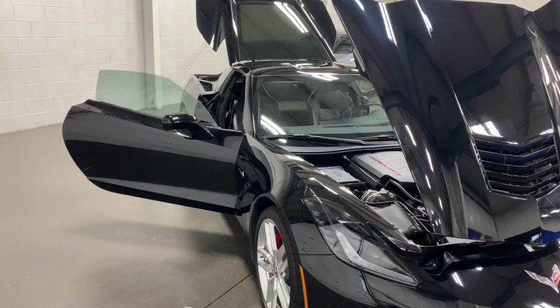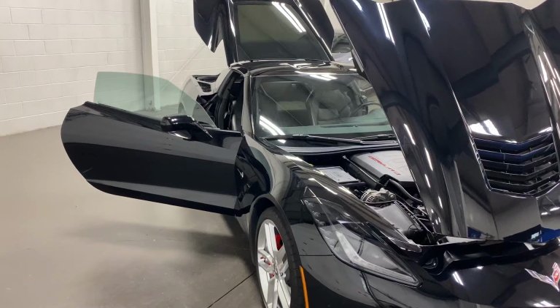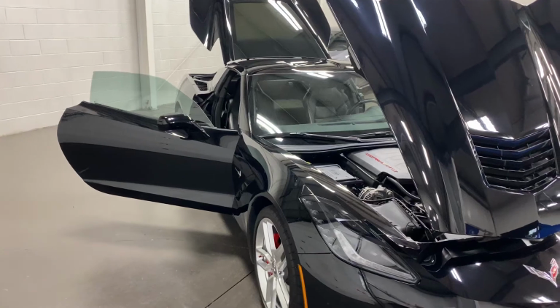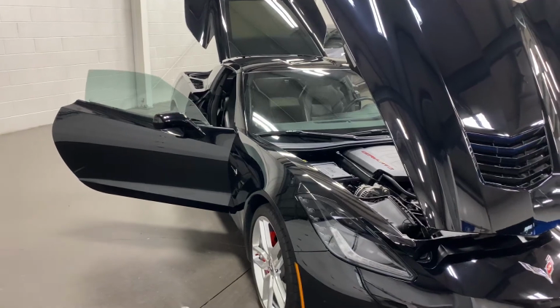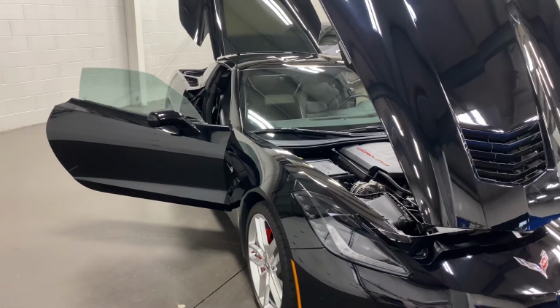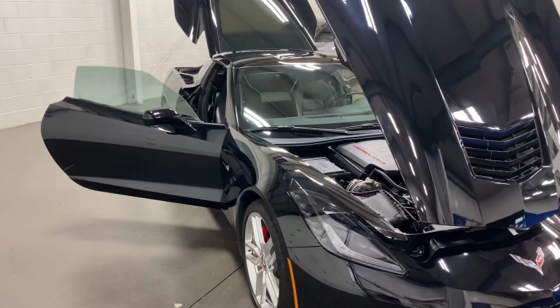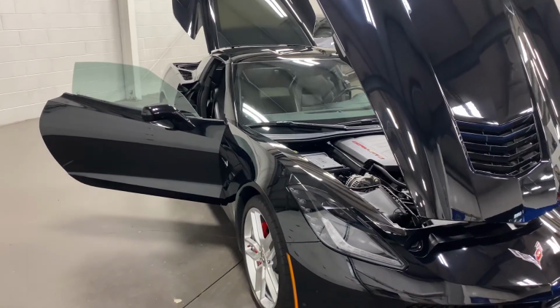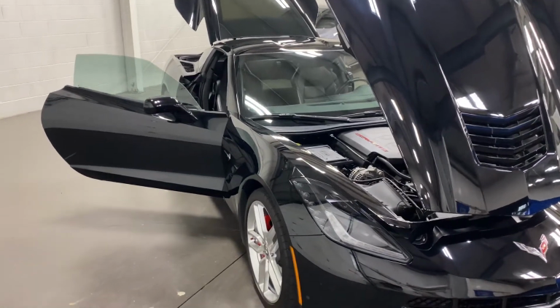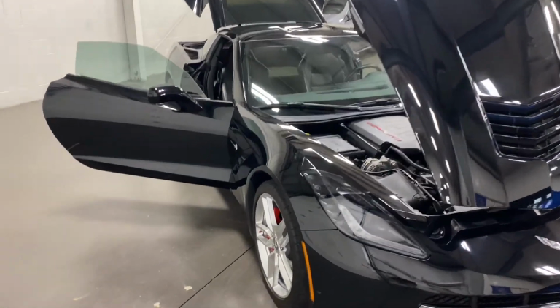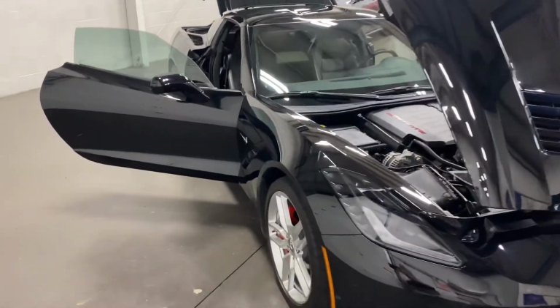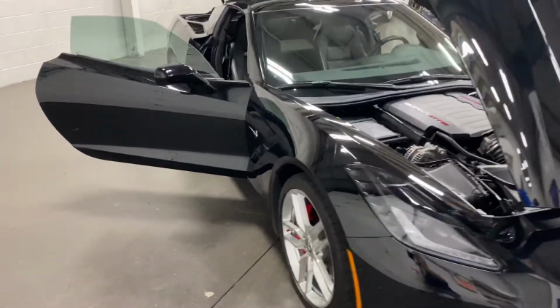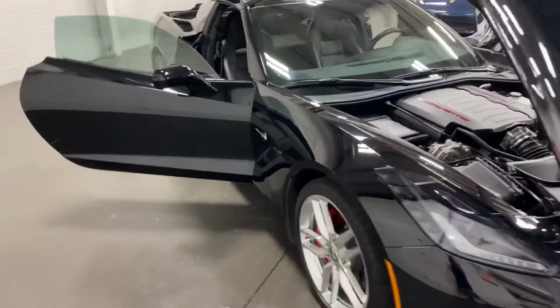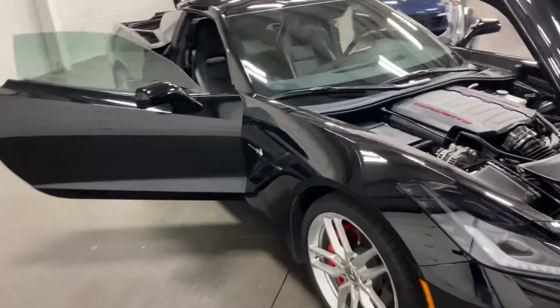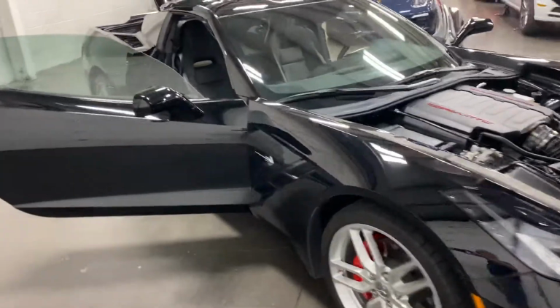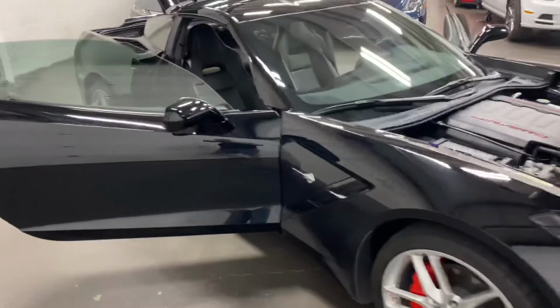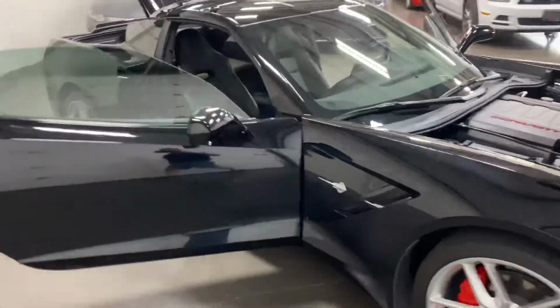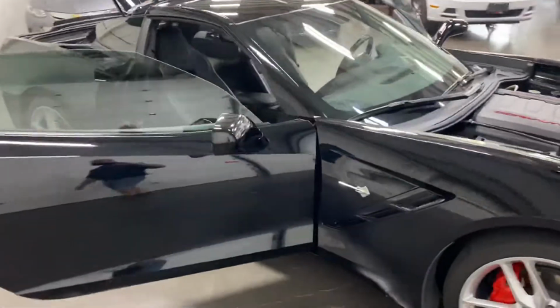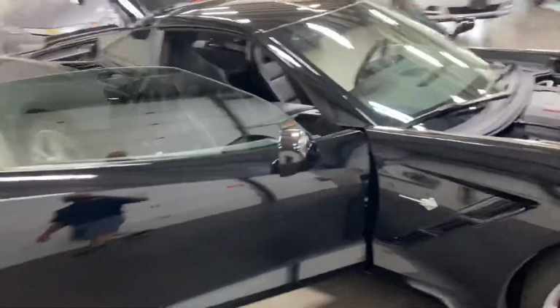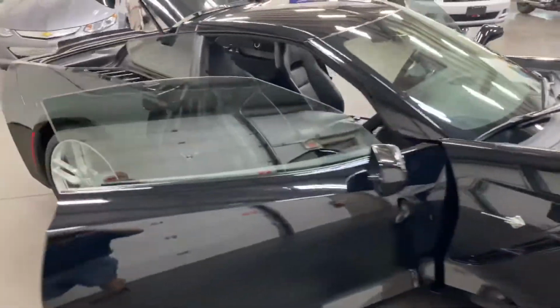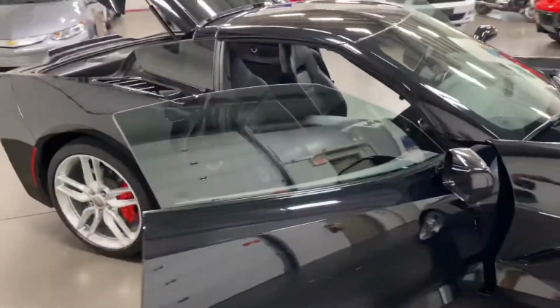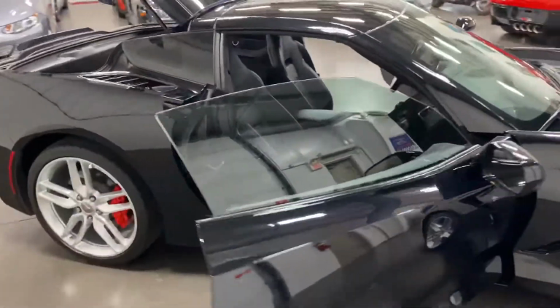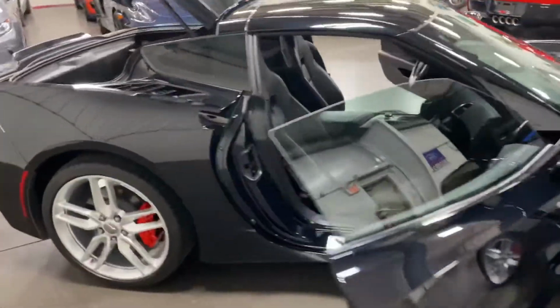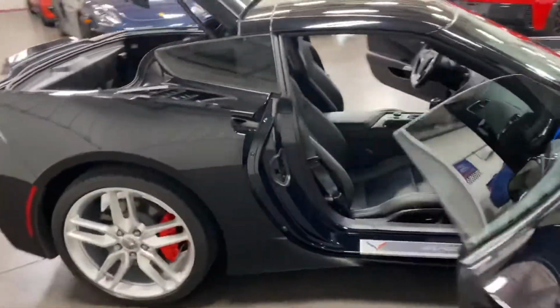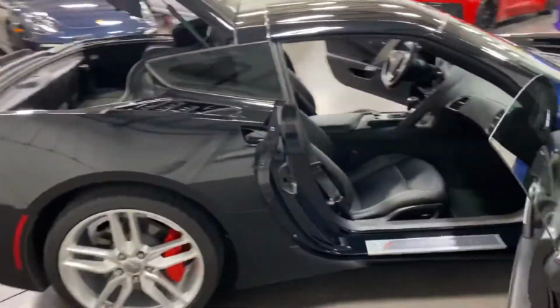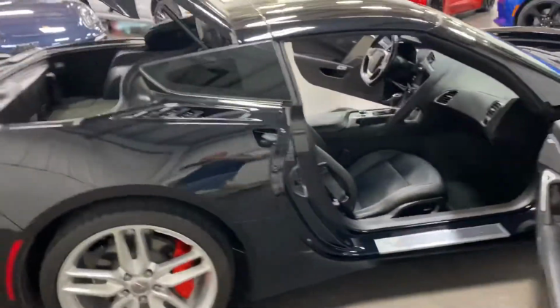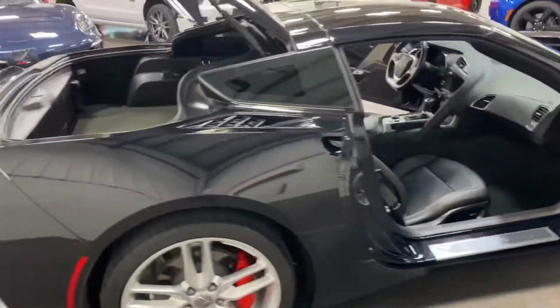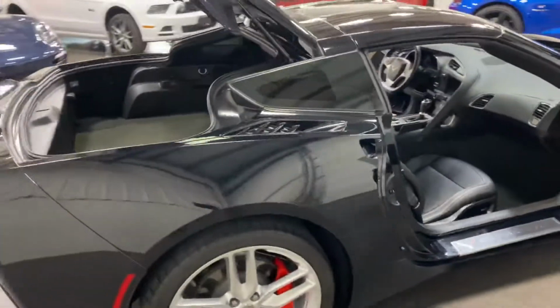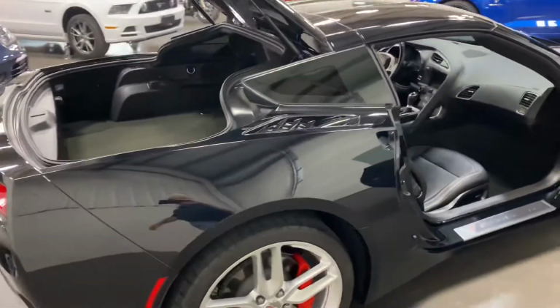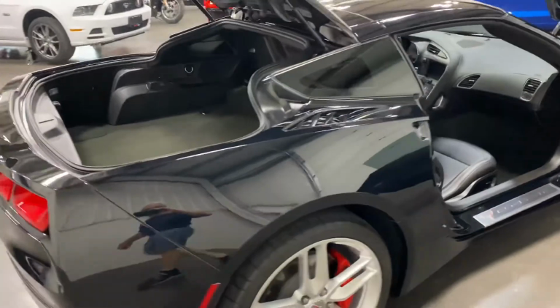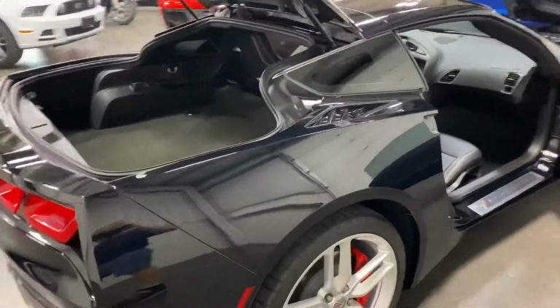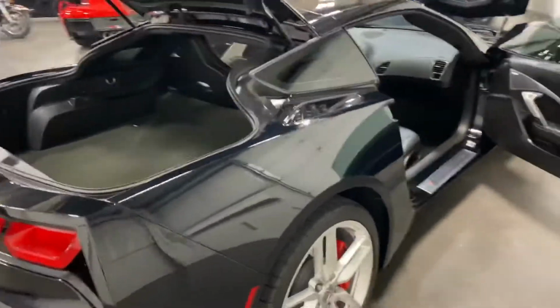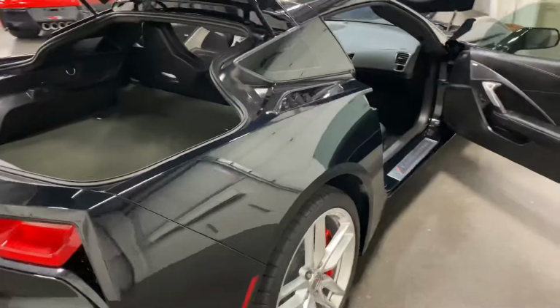Welcome to monroemotors.com. Here we have a 2018 Chevrolet Corvette 1LT, black on black on black. Super looking car.